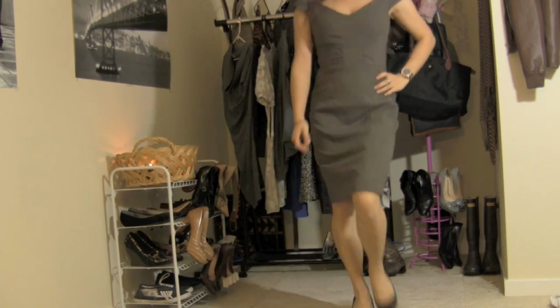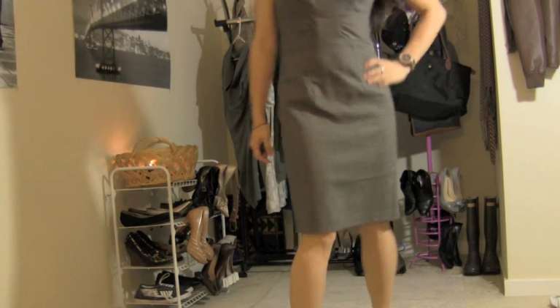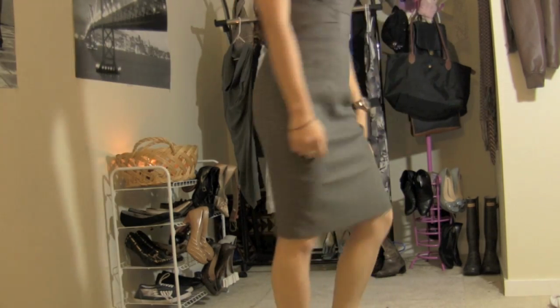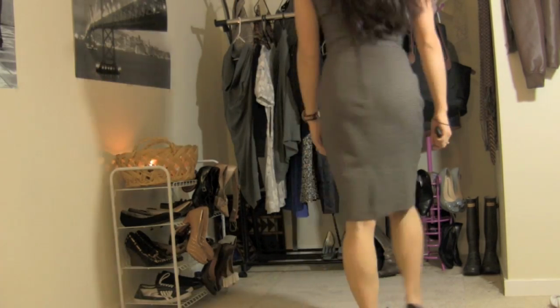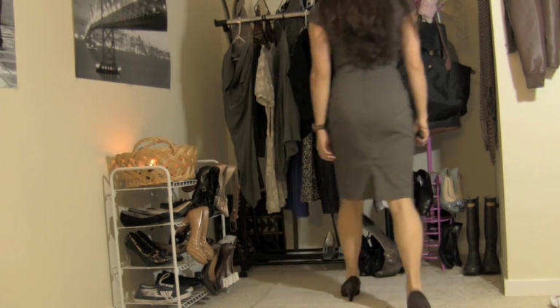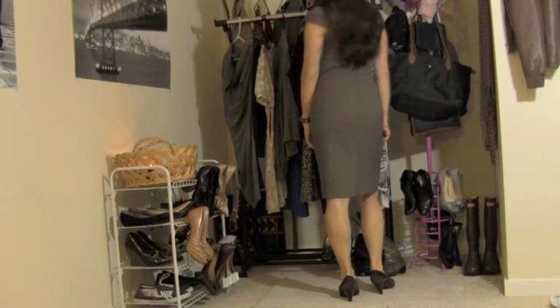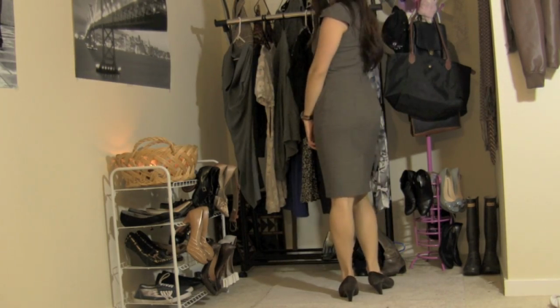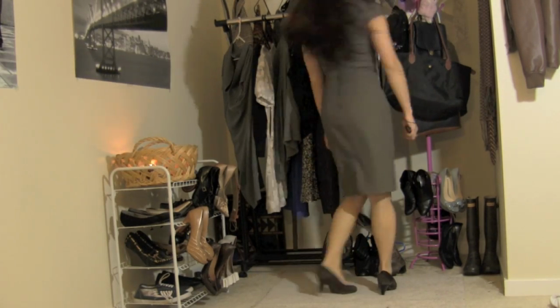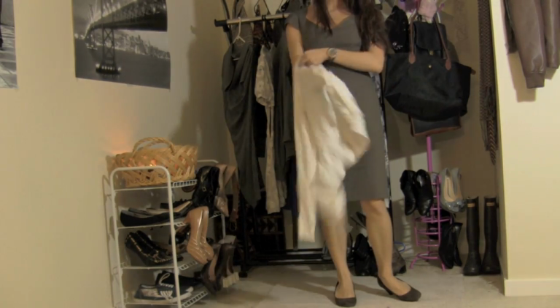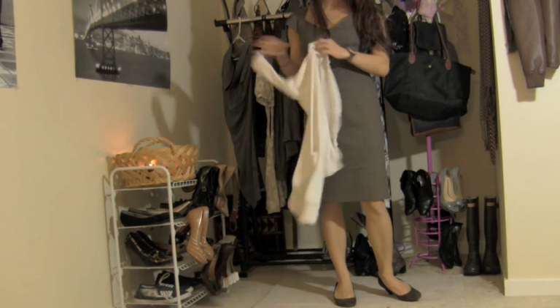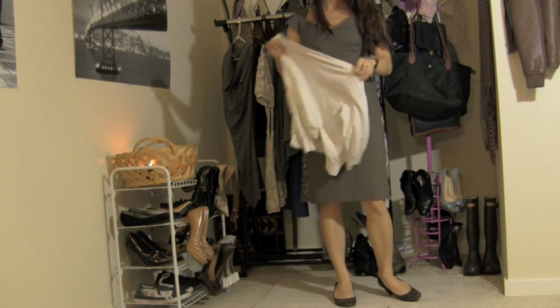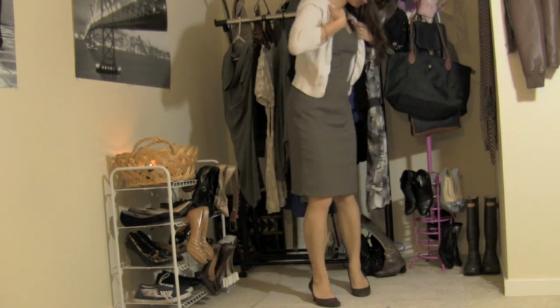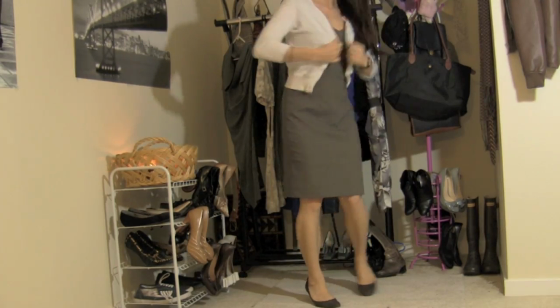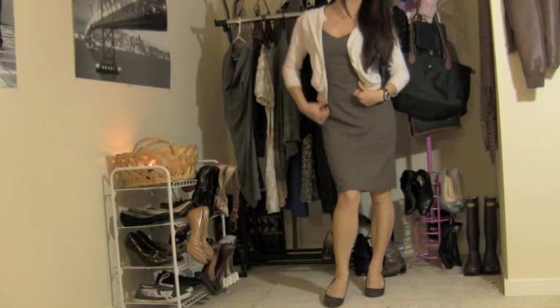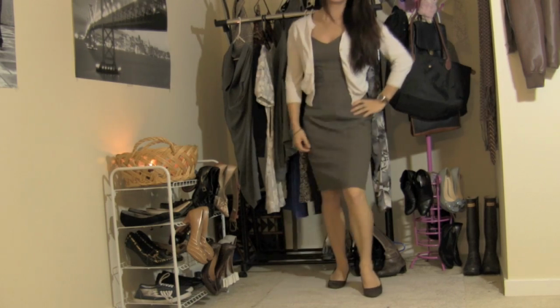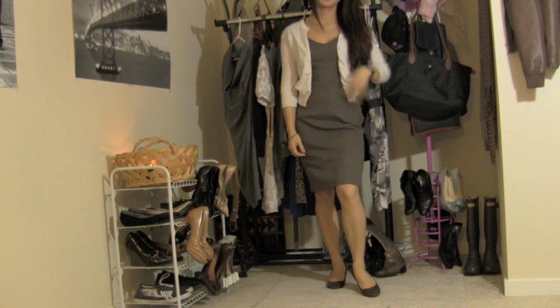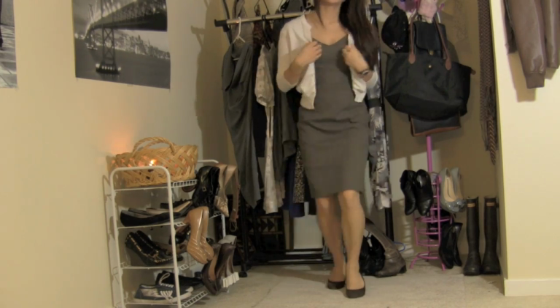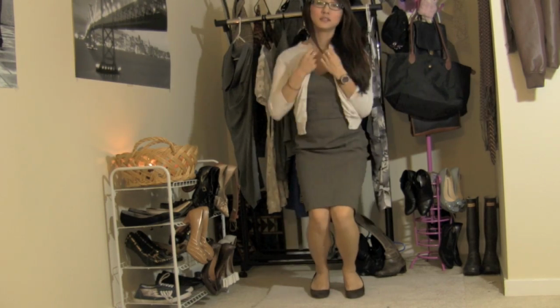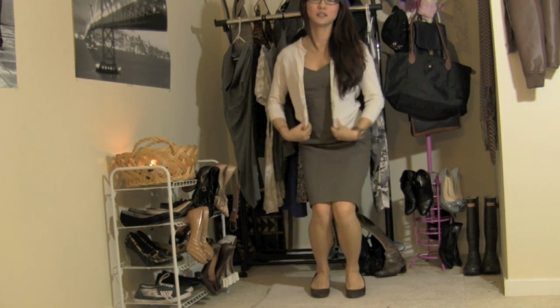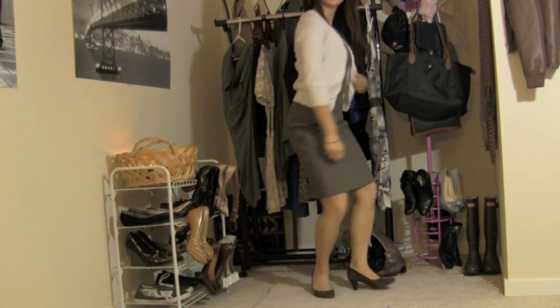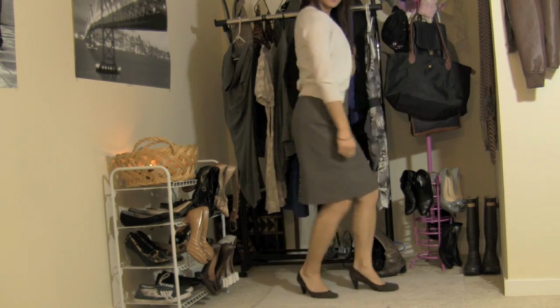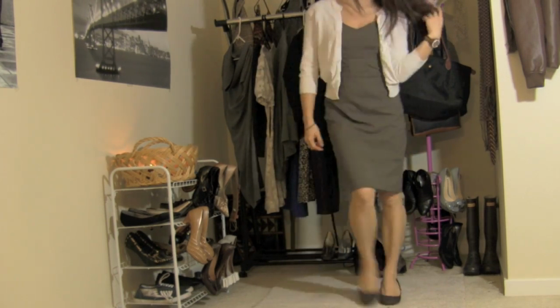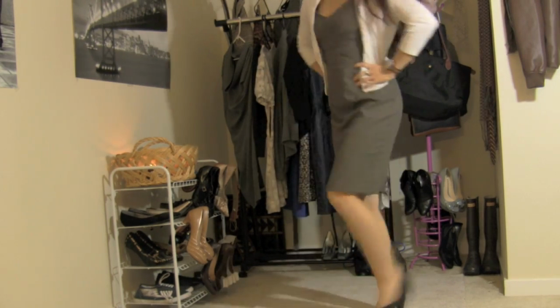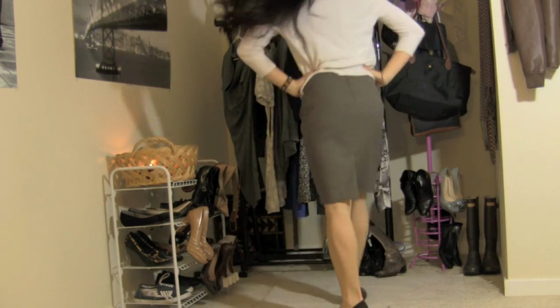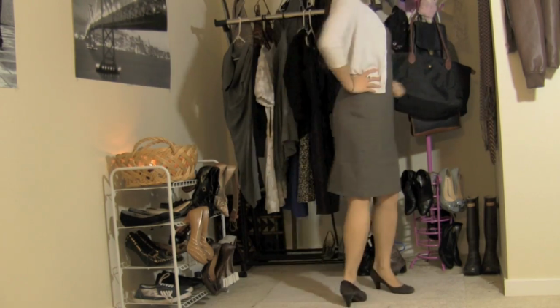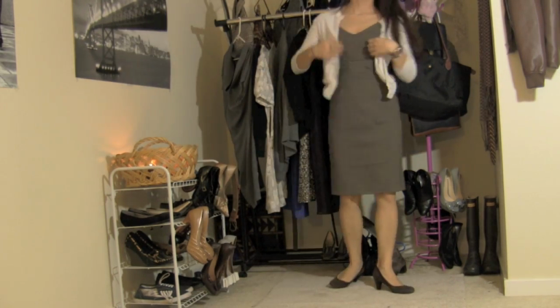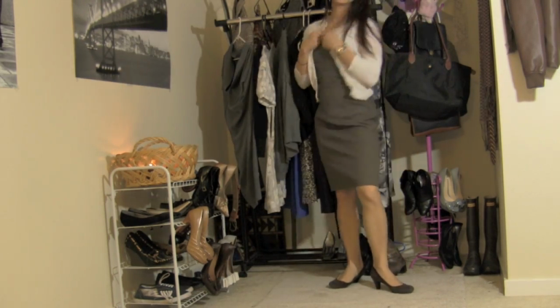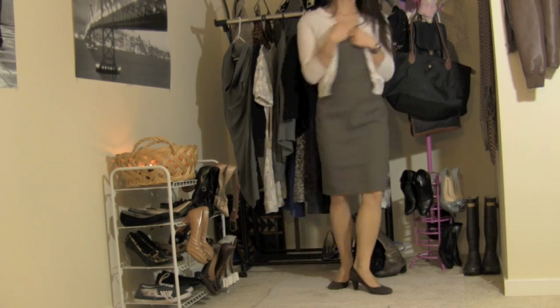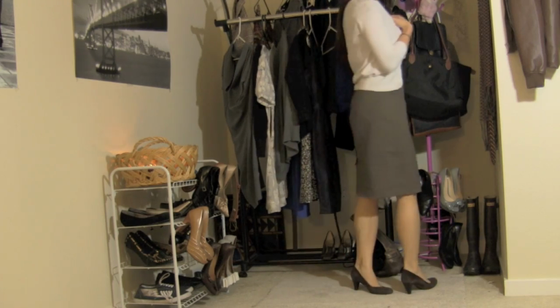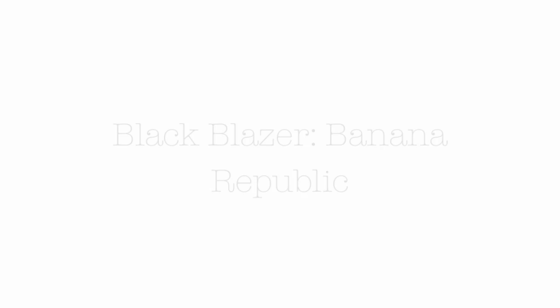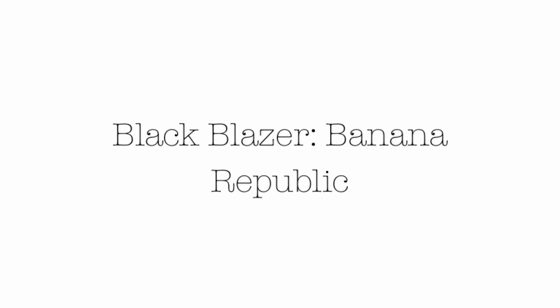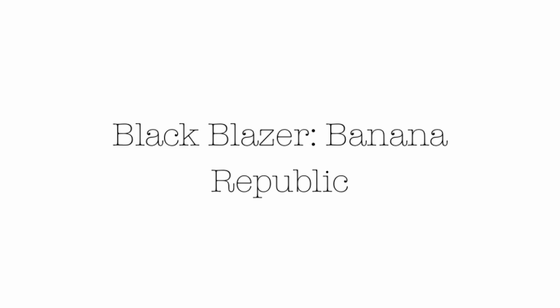This is a dress from H&M — I absolutely love it, and most of these dresses are from H&M. I'm pairing it with a Jackie O cardigan from J.Crew. I have this cardigan in about six different colors, so stock up when you go to their outlets.